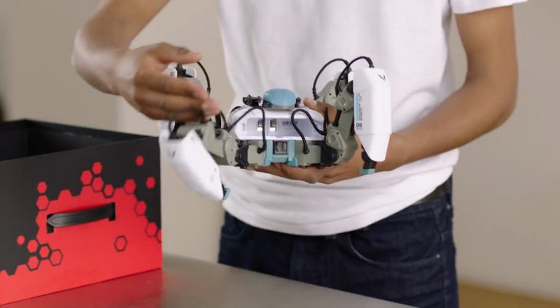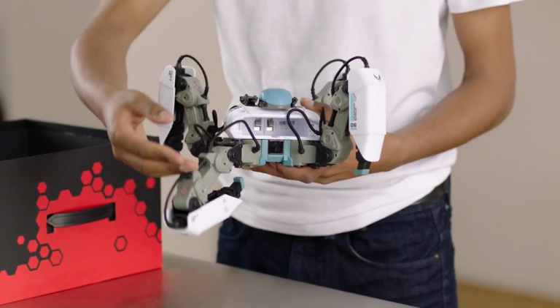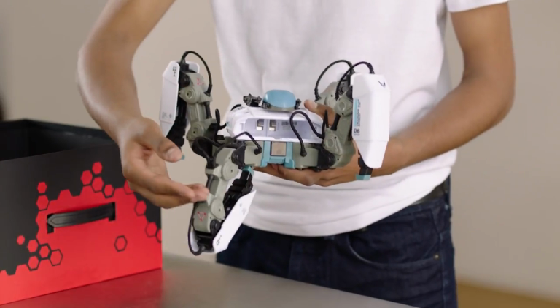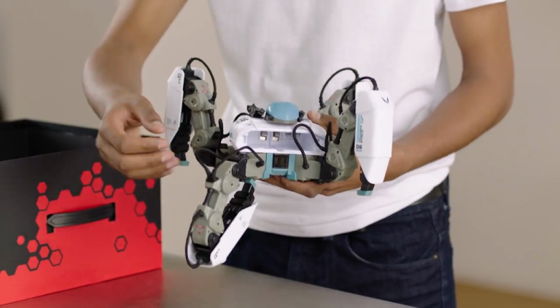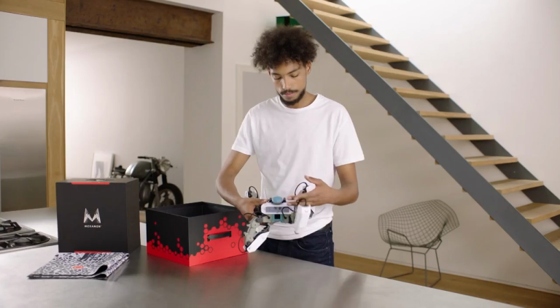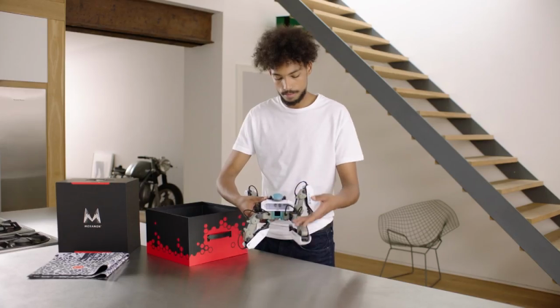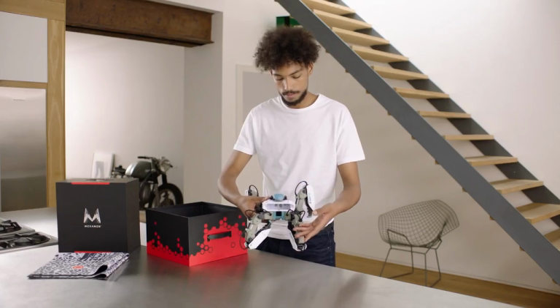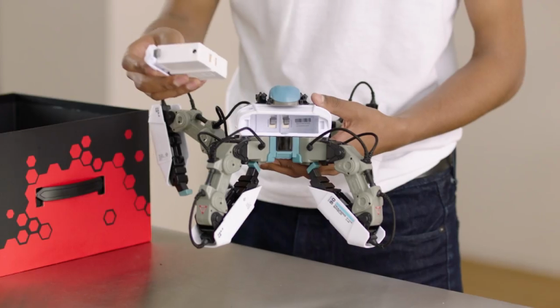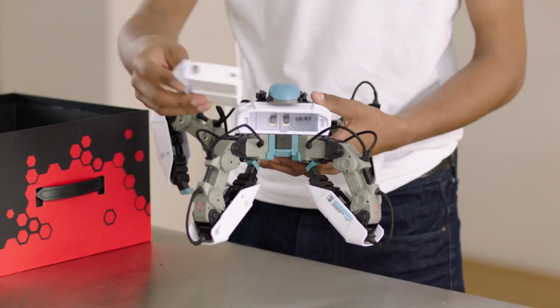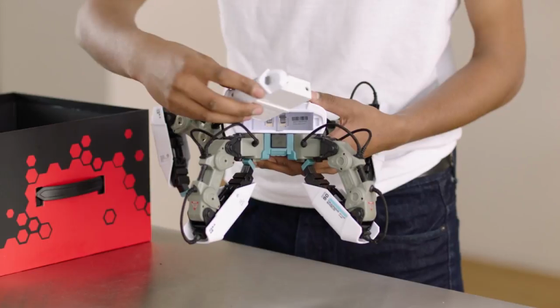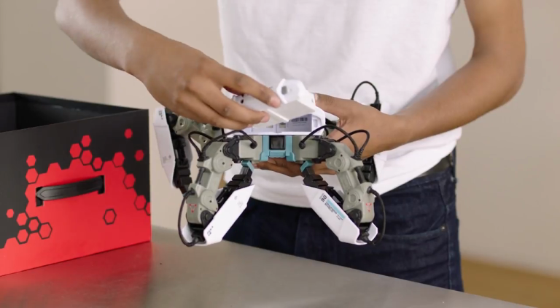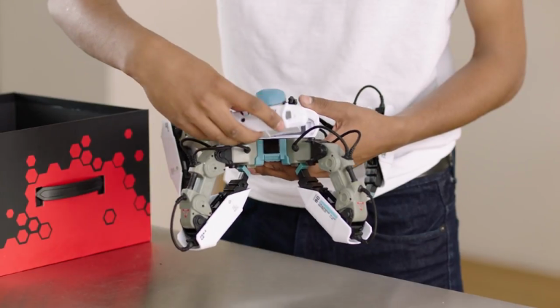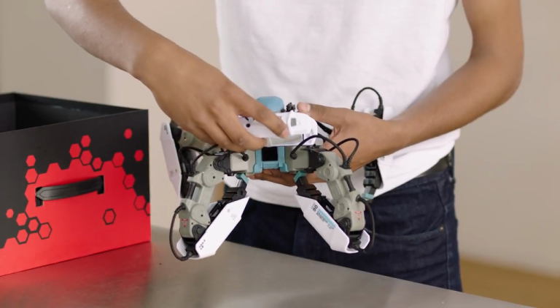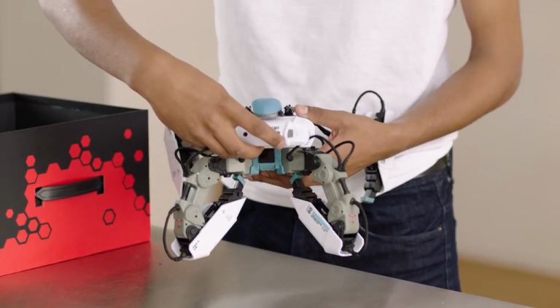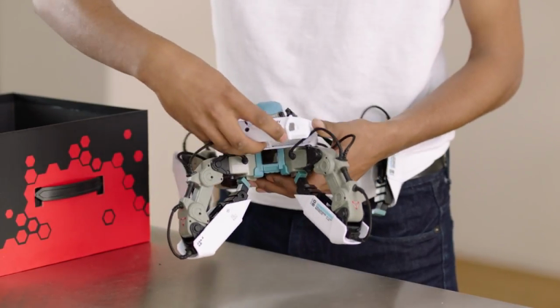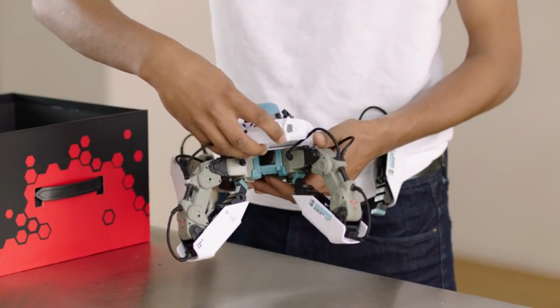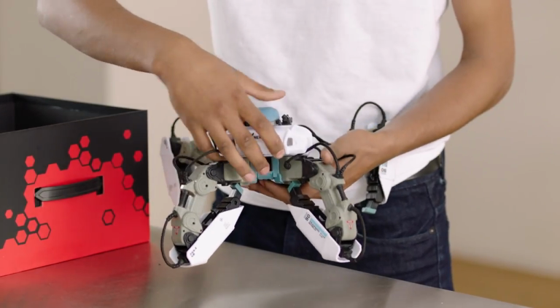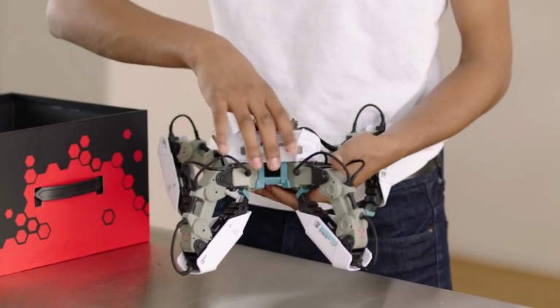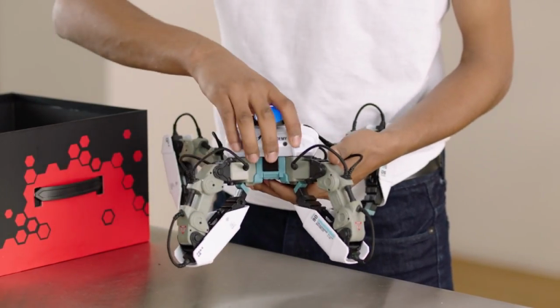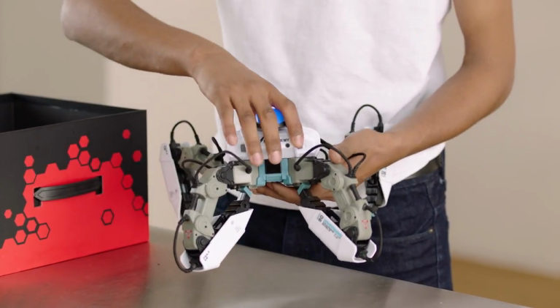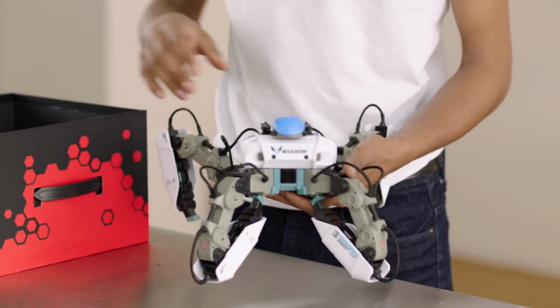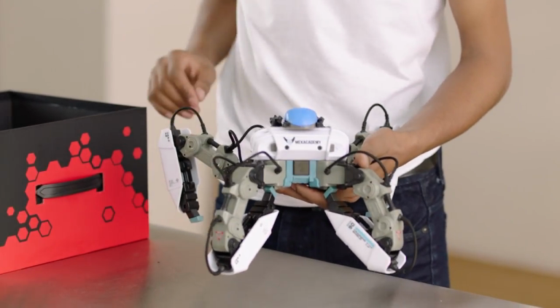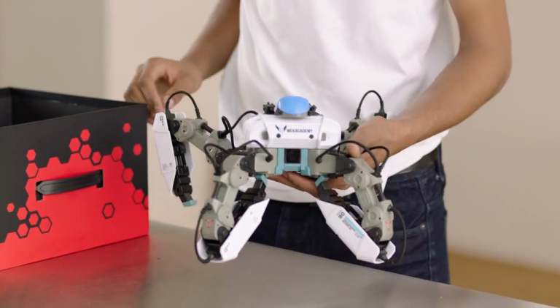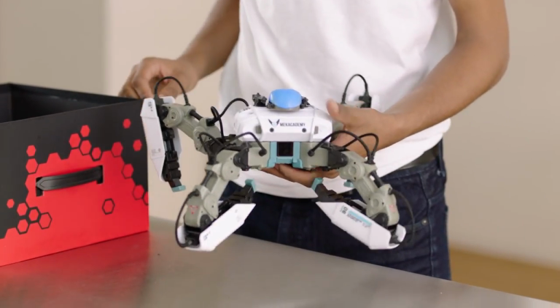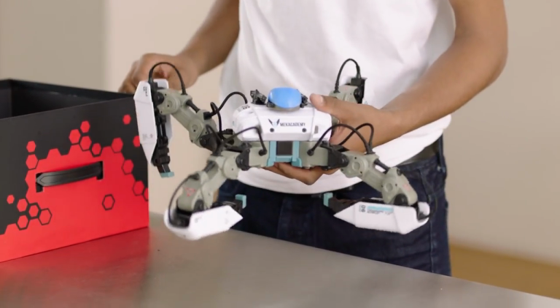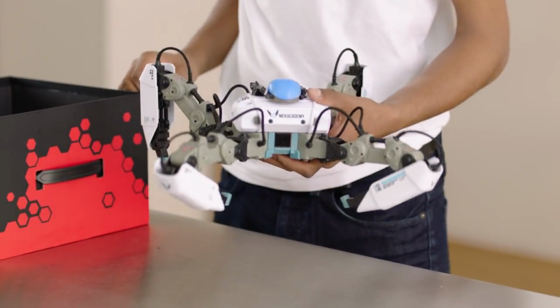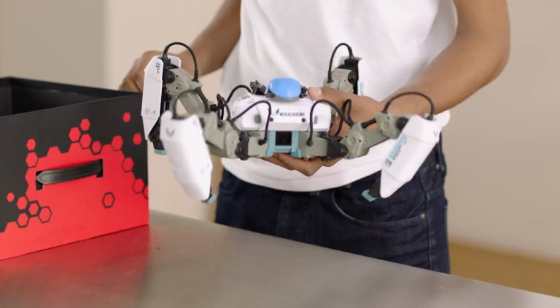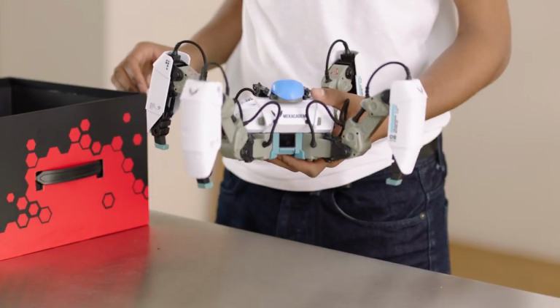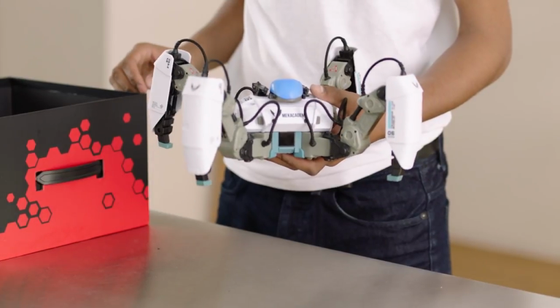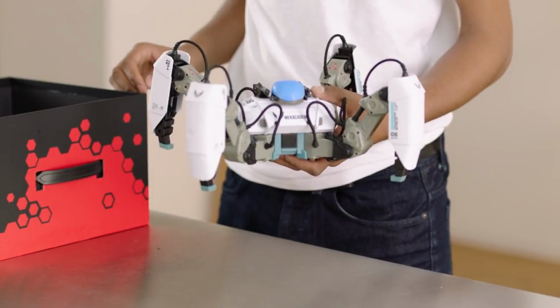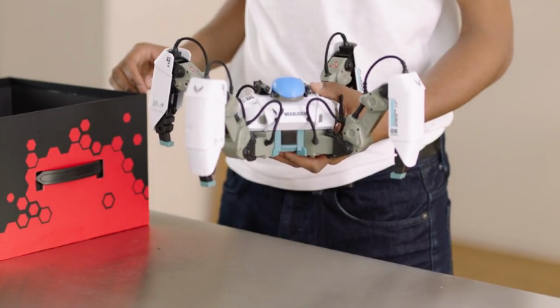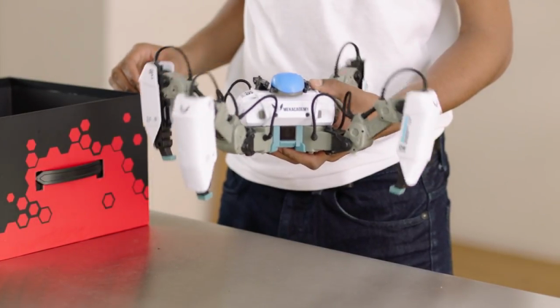Push aside the front legs and insert the rechargeable battery into the chest area. Once assembled, your Mechamon will immediately come to life.